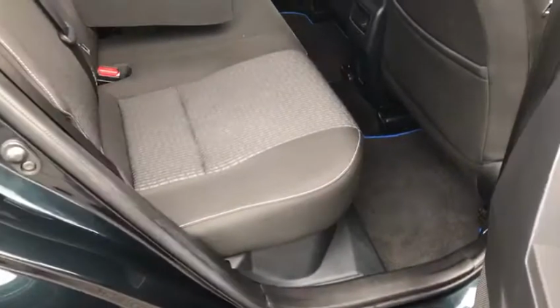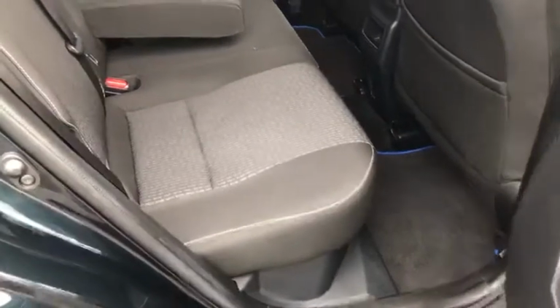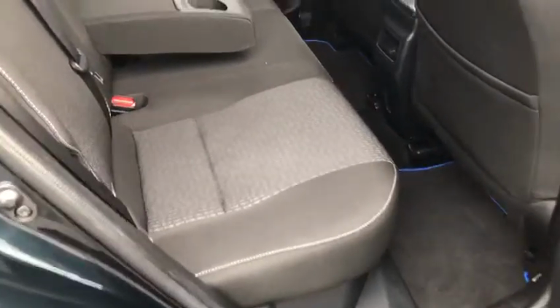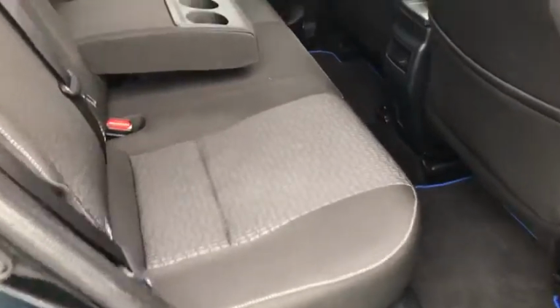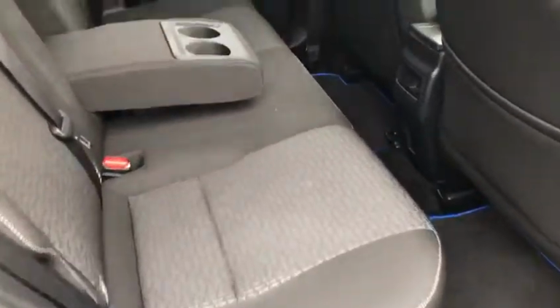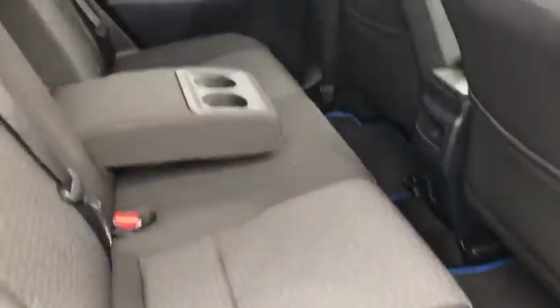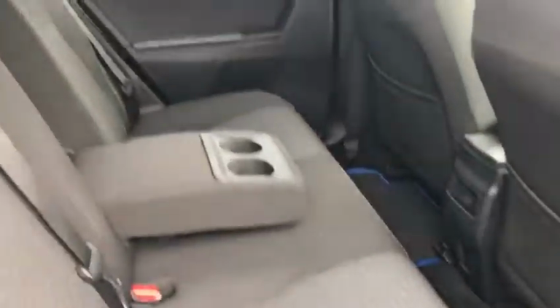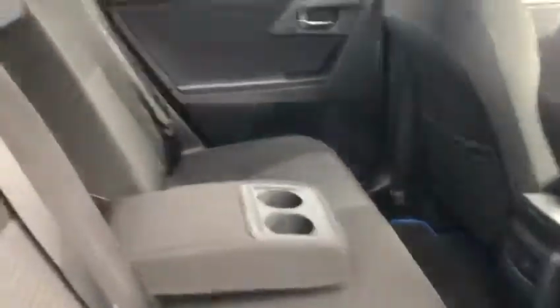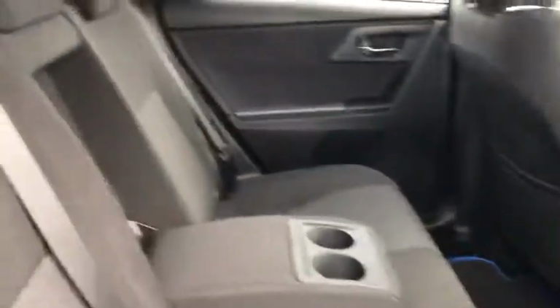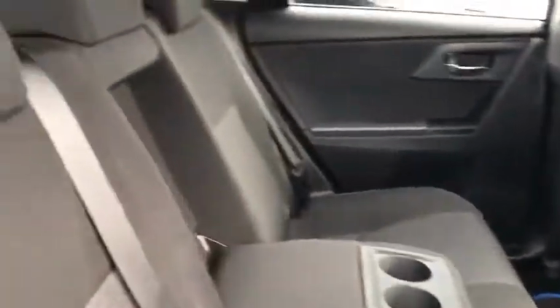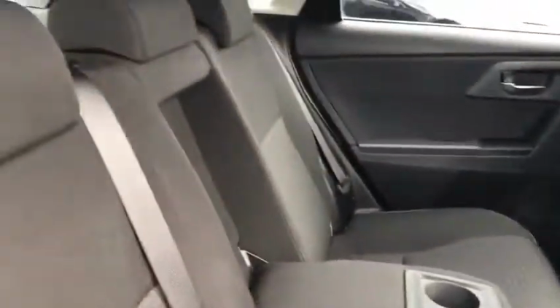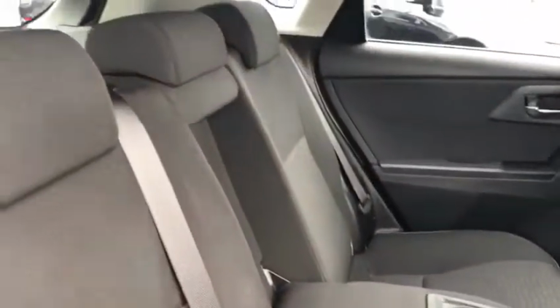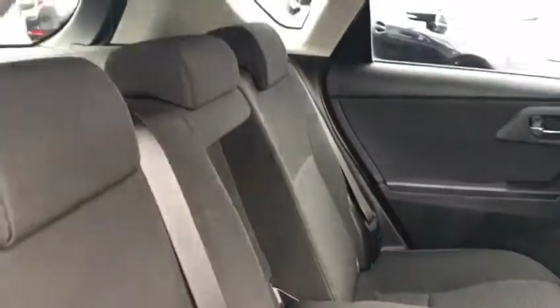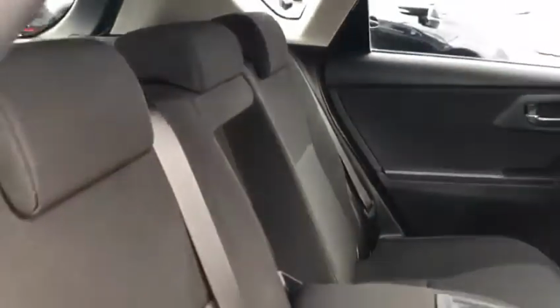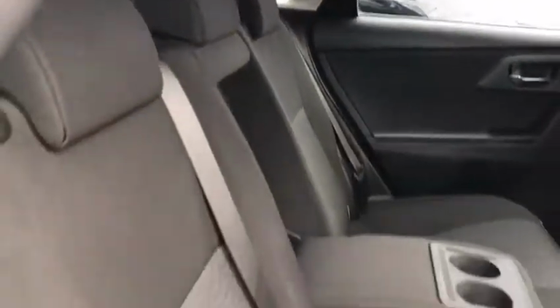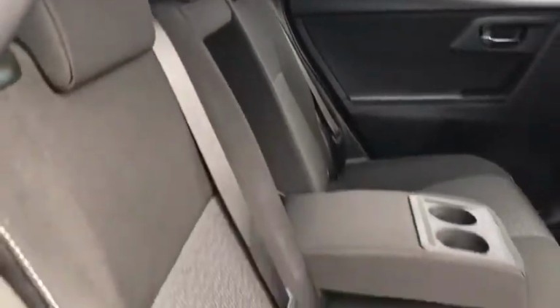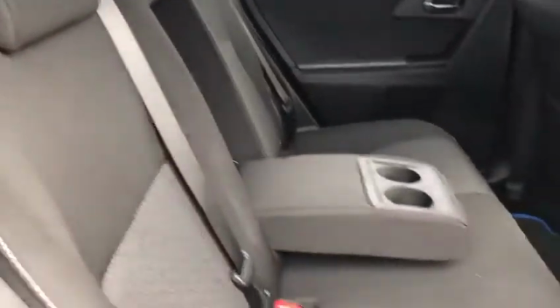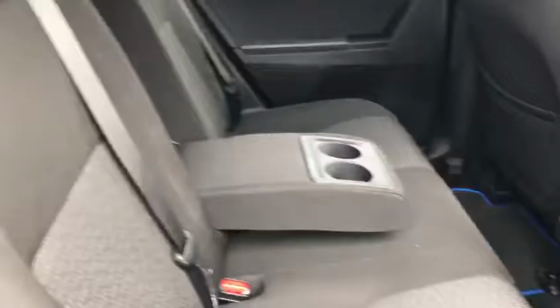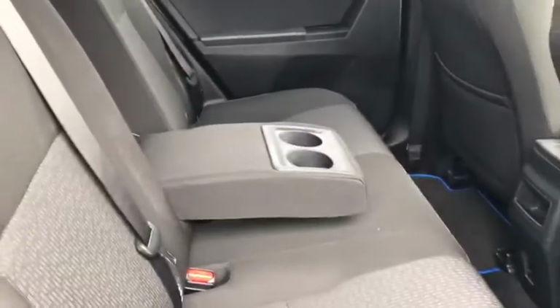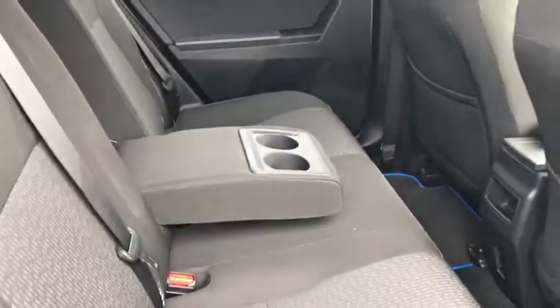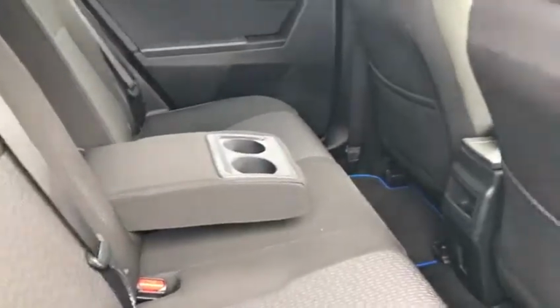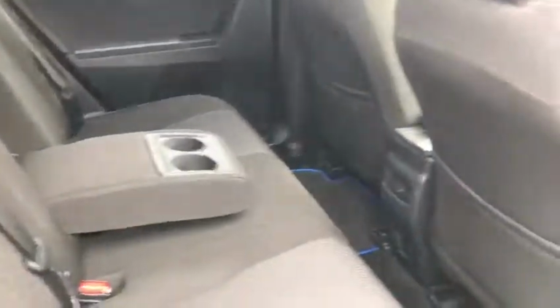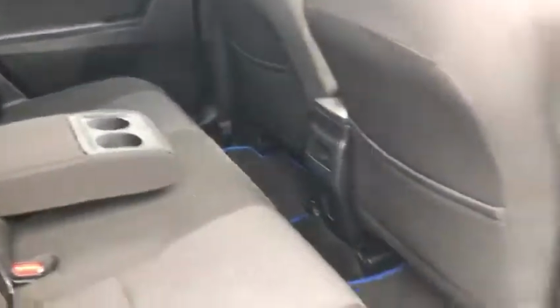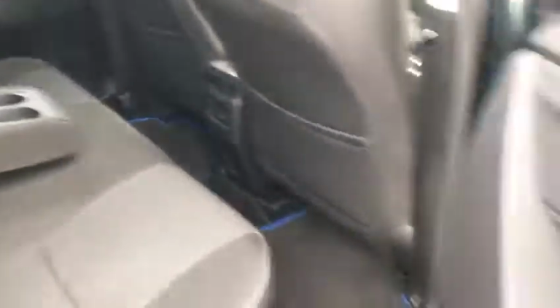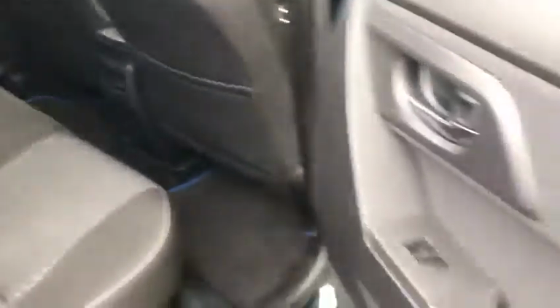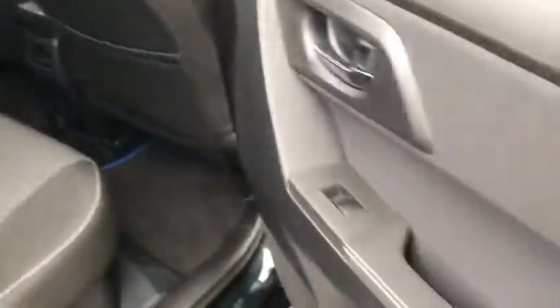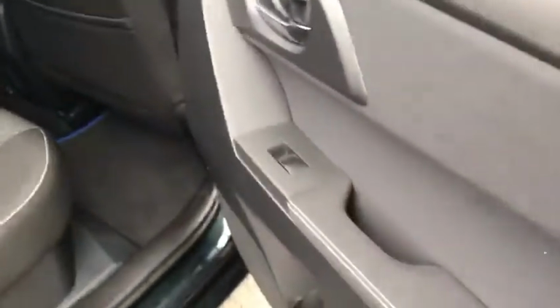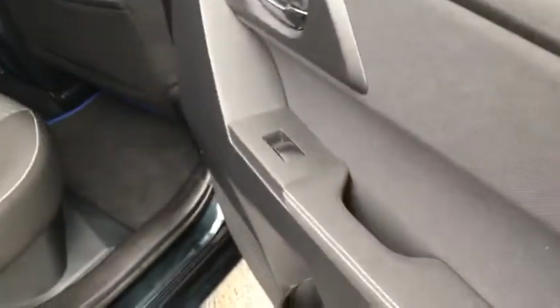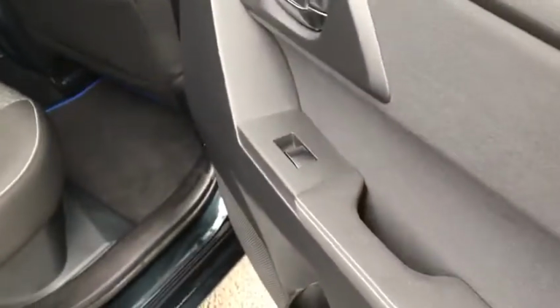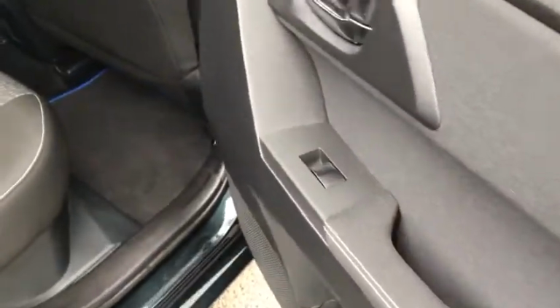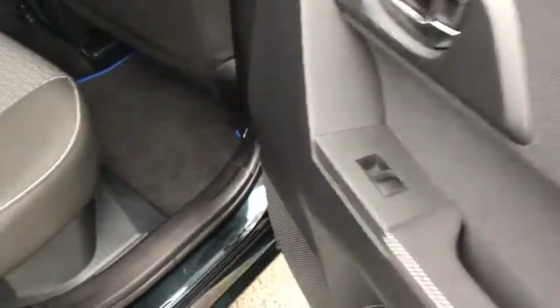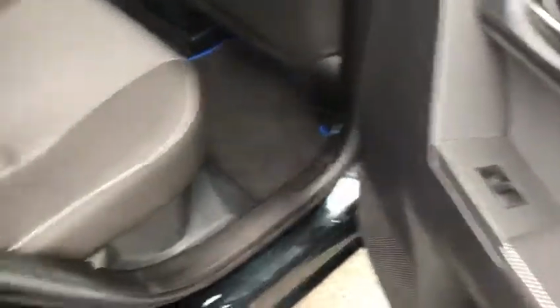In the rear we have three seats with two ISOFIX child seat anchor points, a centre armrest, and rear electric windows.